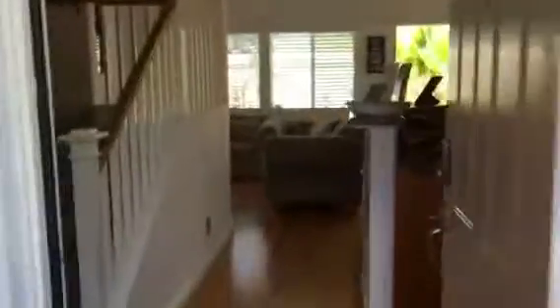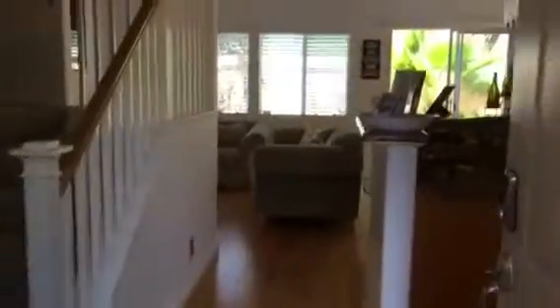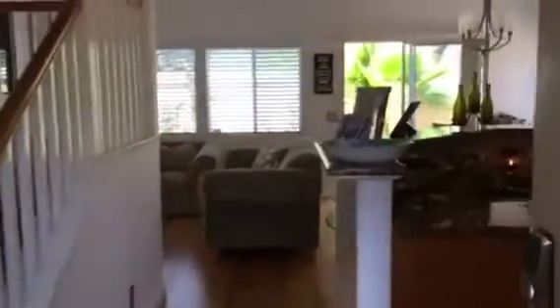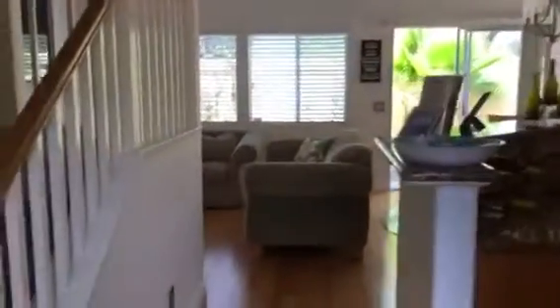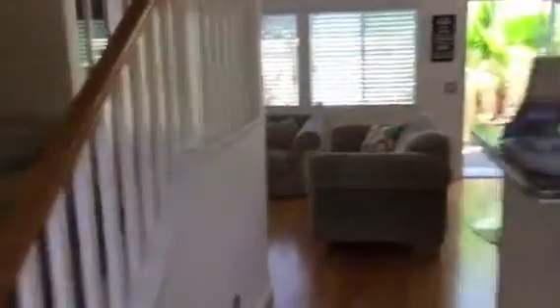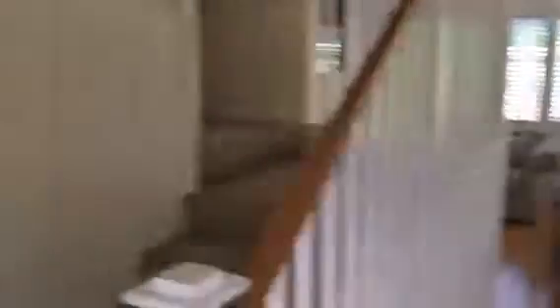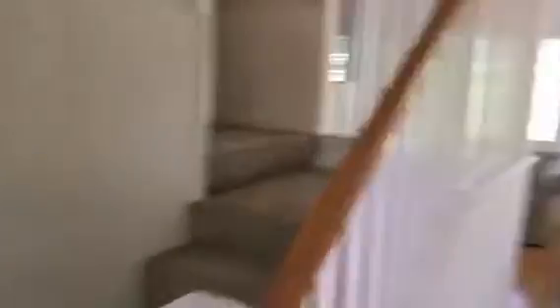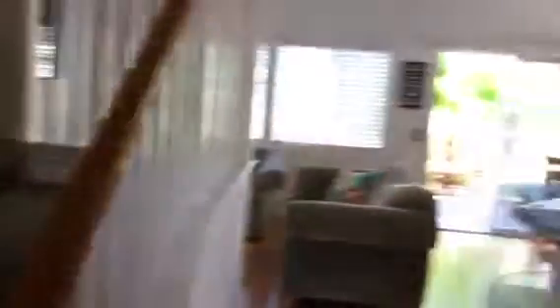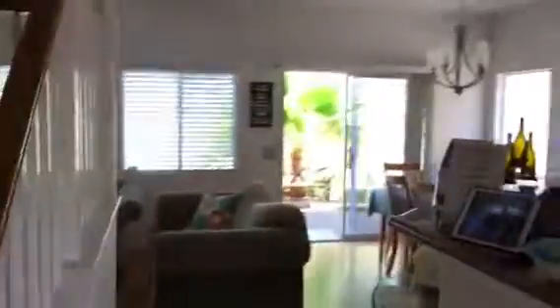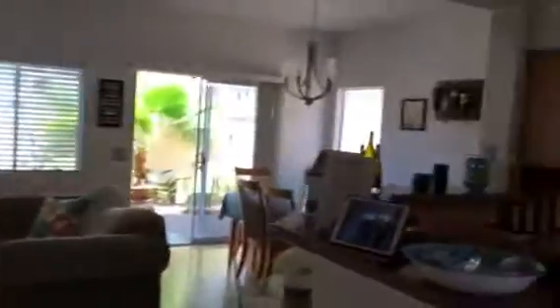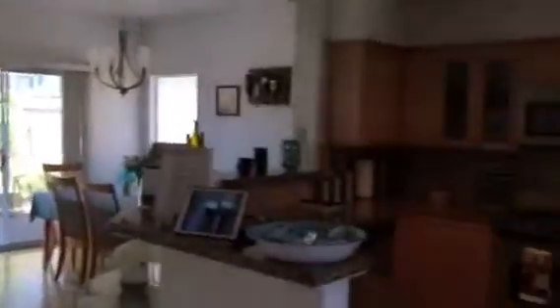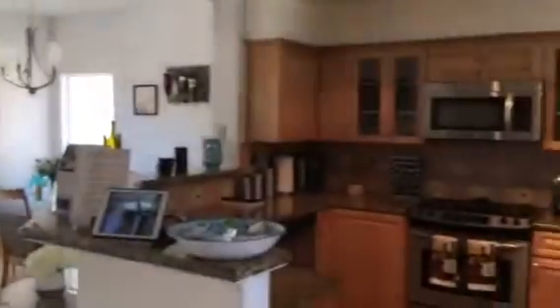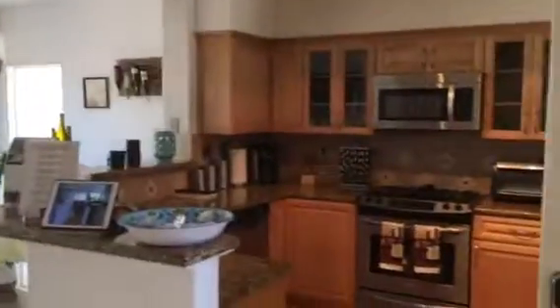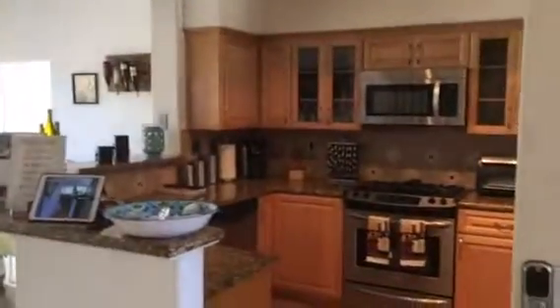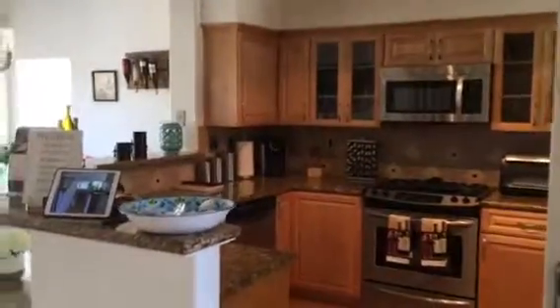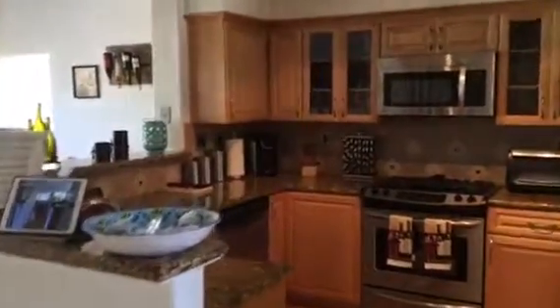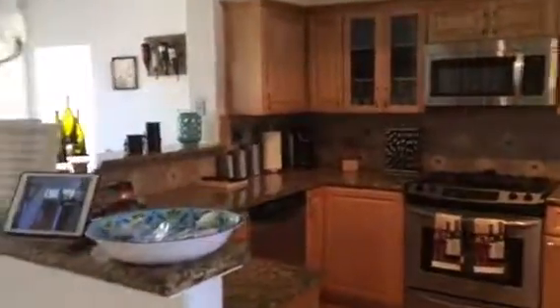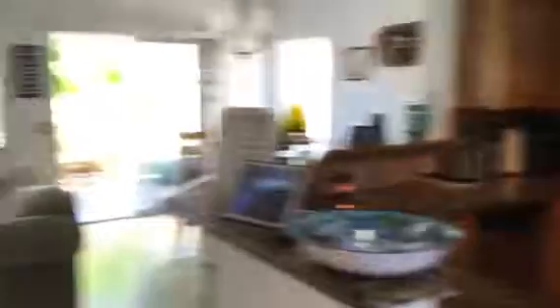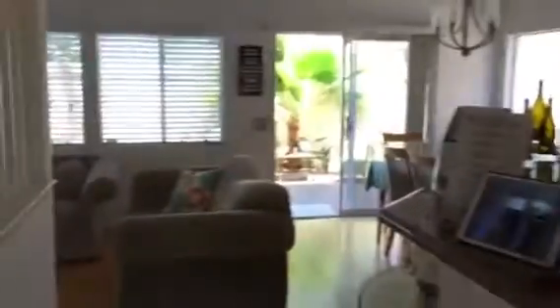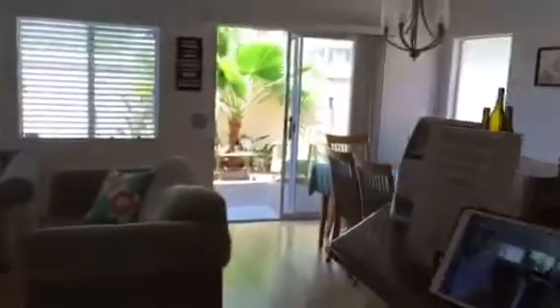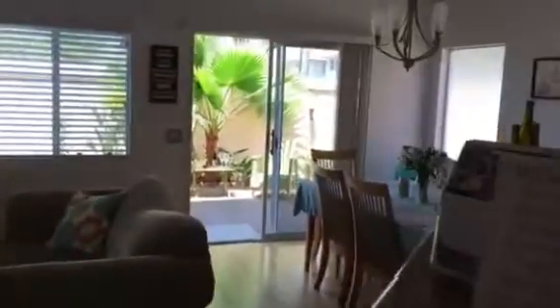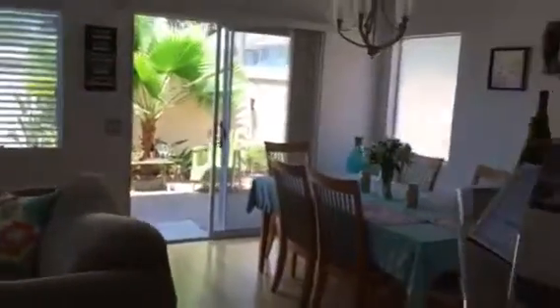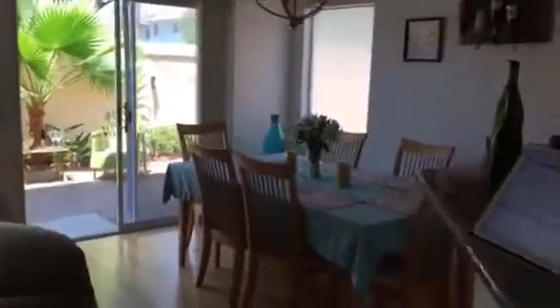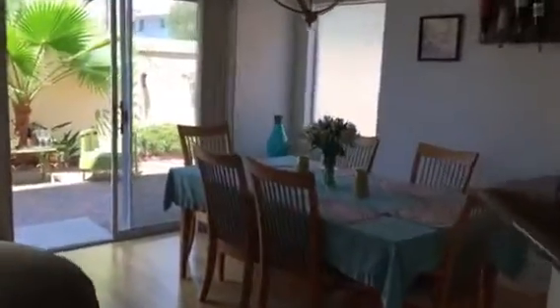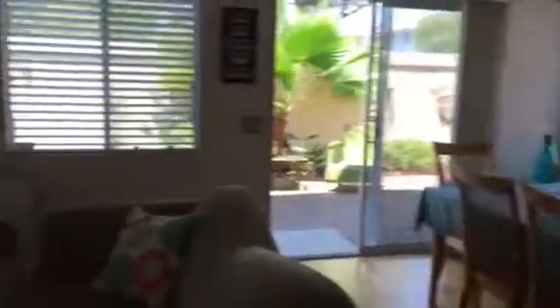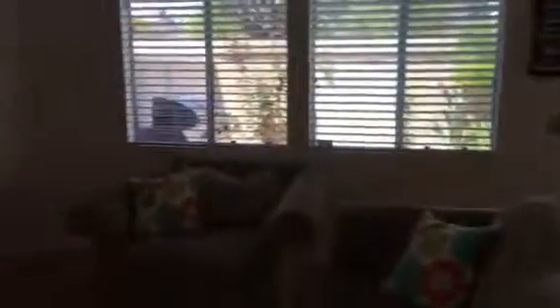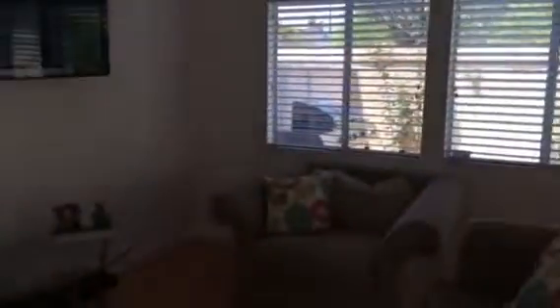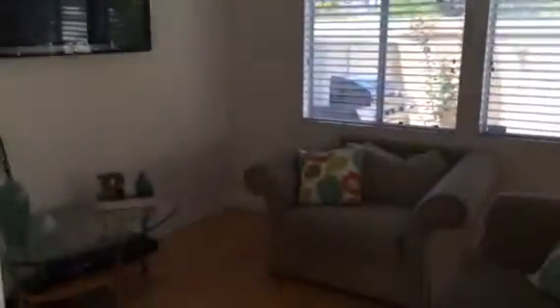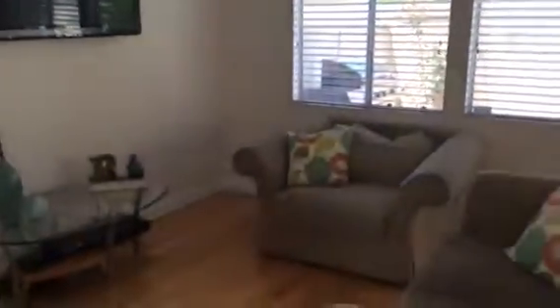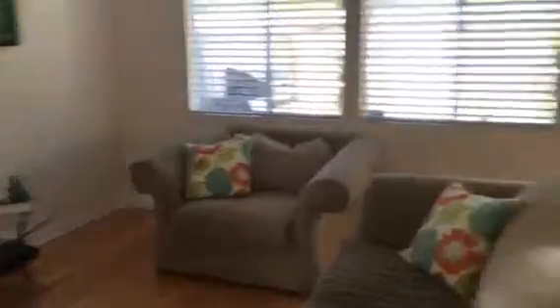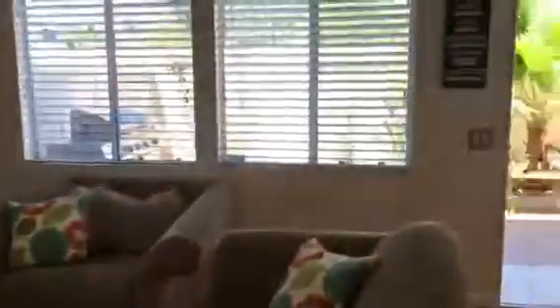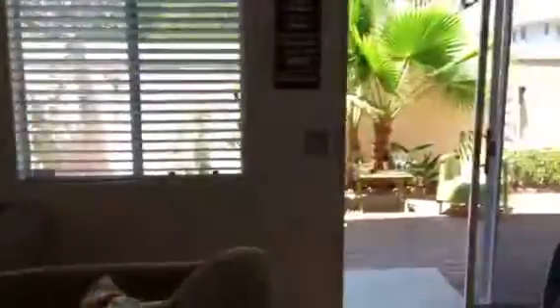Coming into the entryway, as you can see, it's a beautiful home. Highly upgraded kitchen, all stainless steel appliances, a great formal dining room, and a beautiful family room living room.